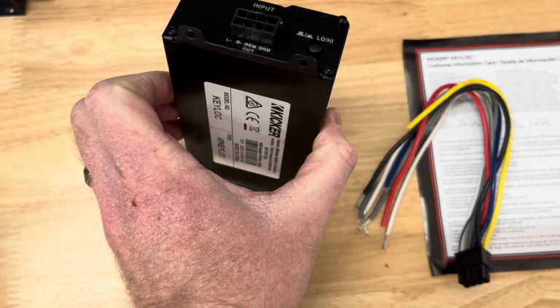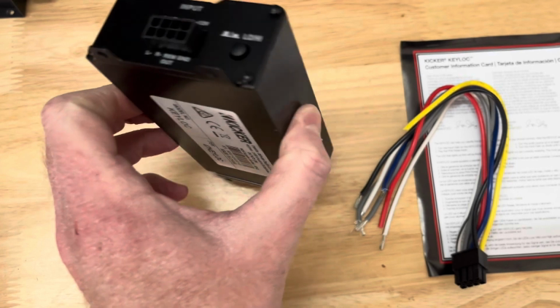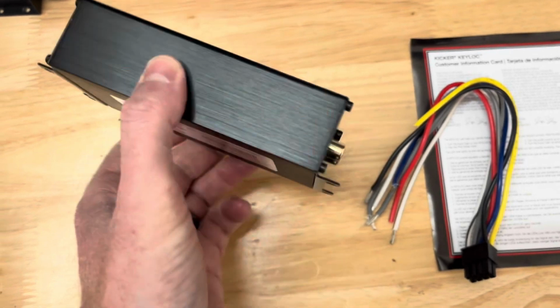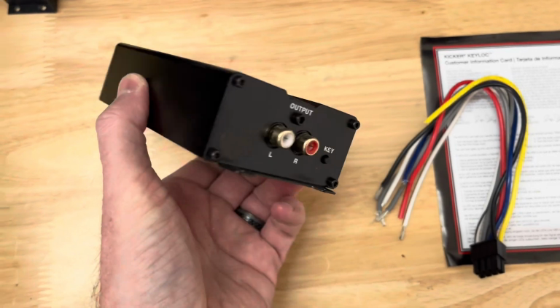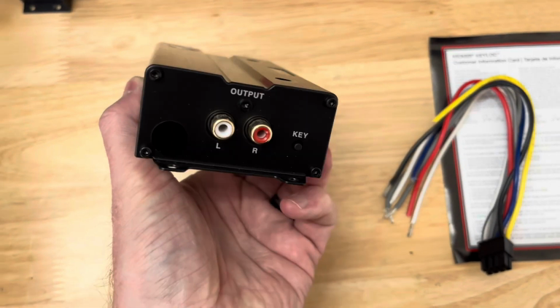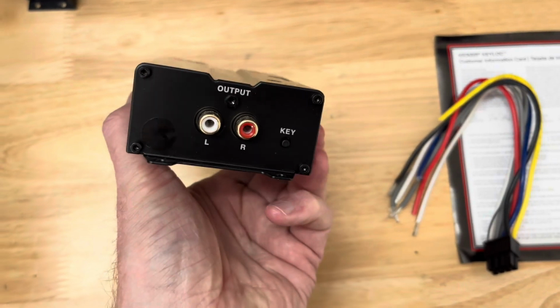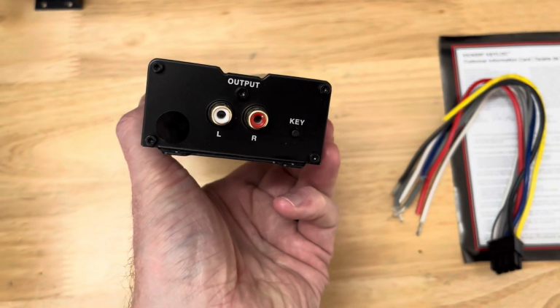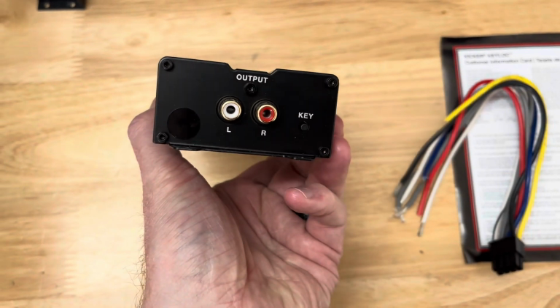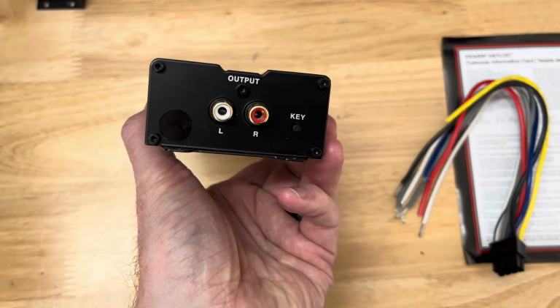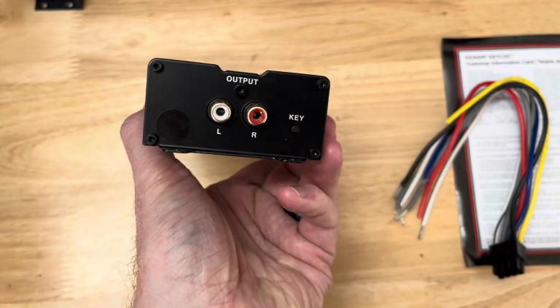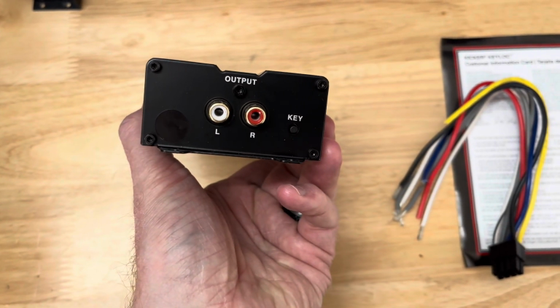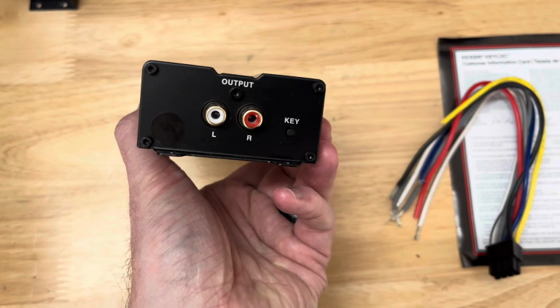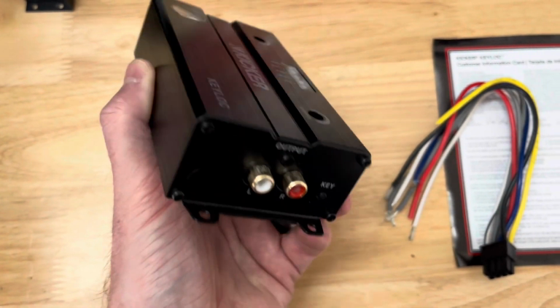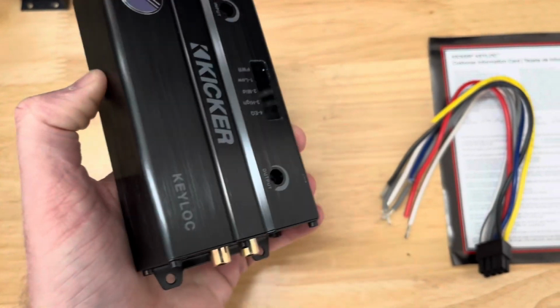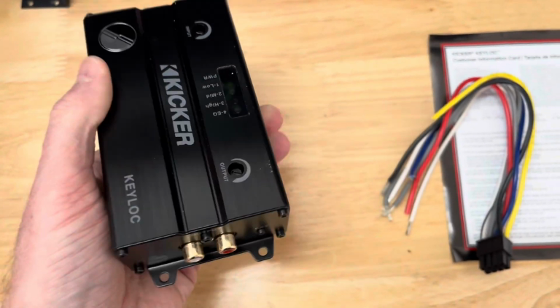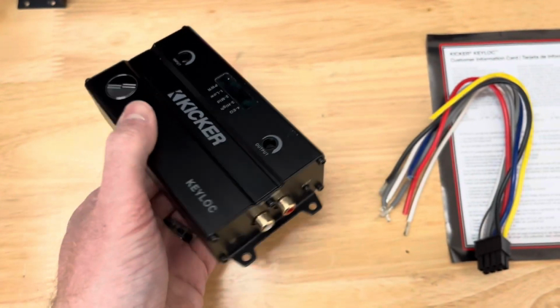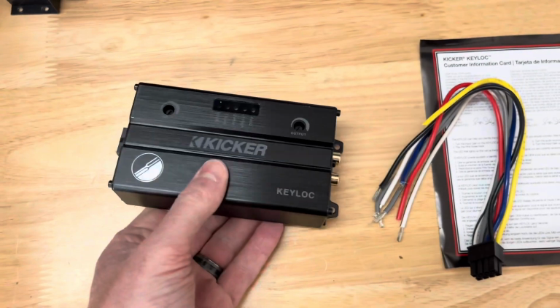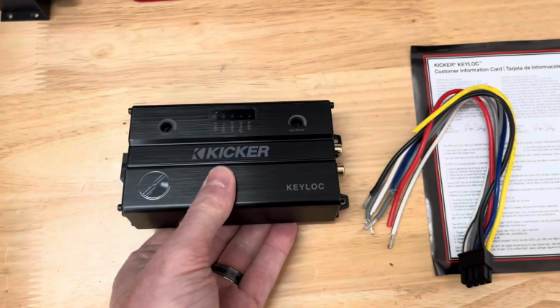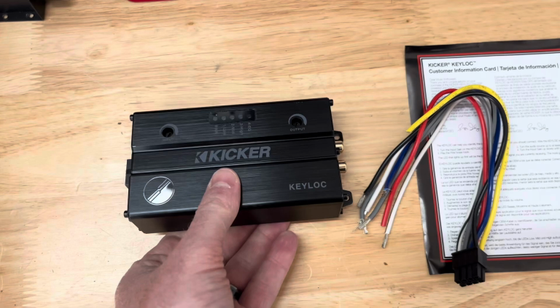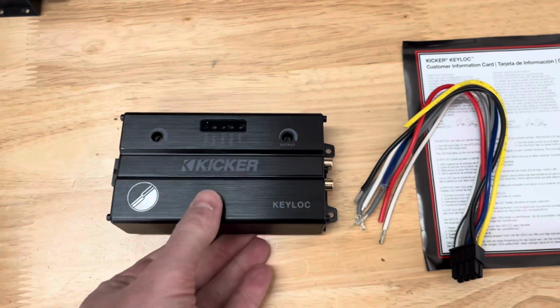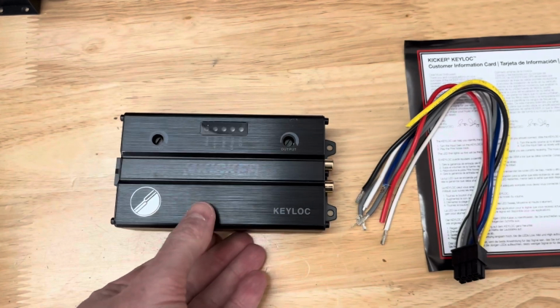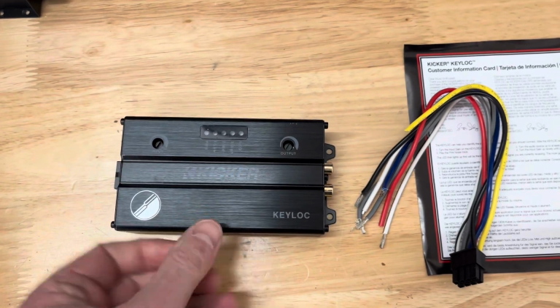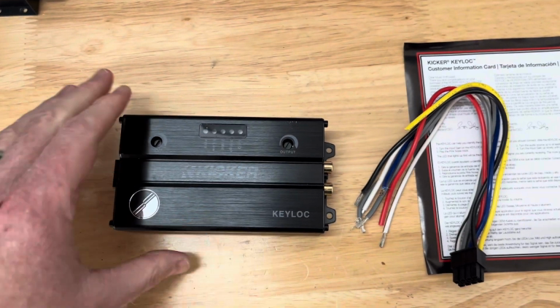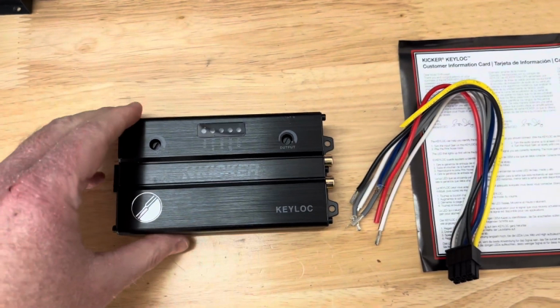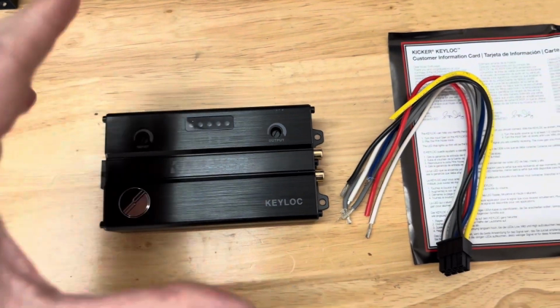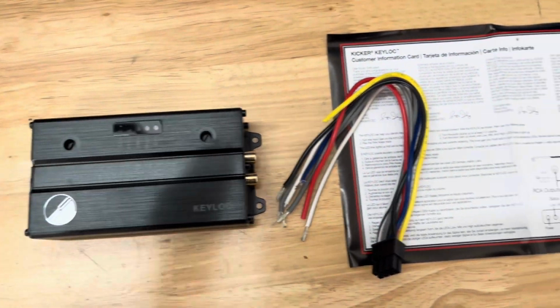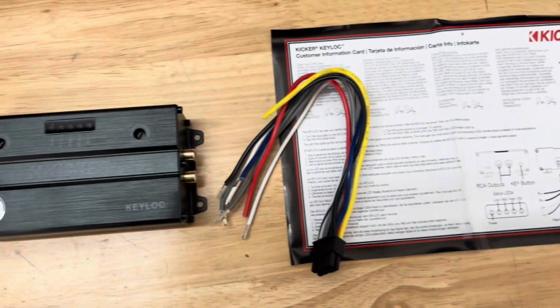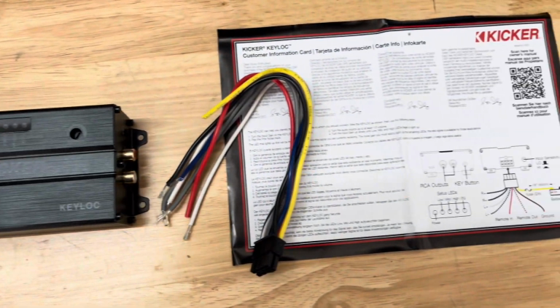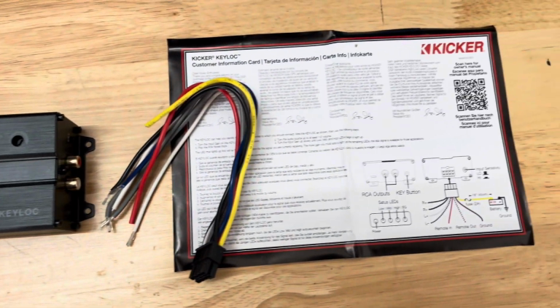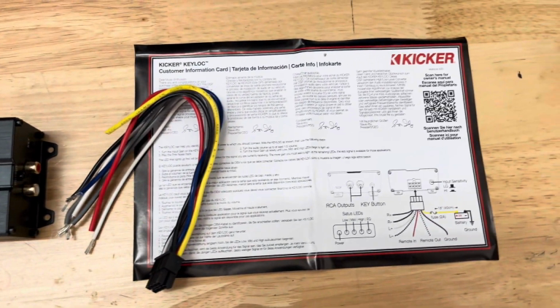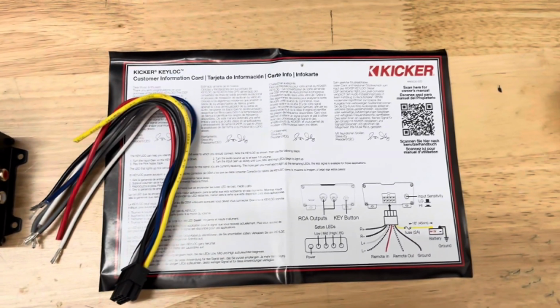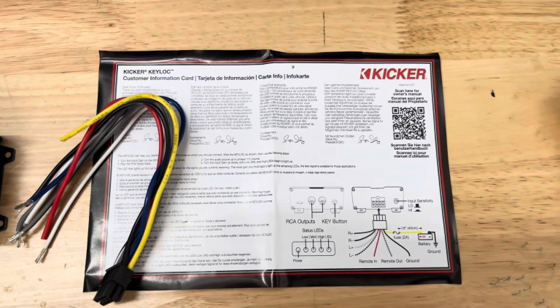The Veloster is equipped with a Harman Kardon Premium Stereo, so it will be interesting to see how much of a difference this LOC makes versus the other two that don't have the same feature.